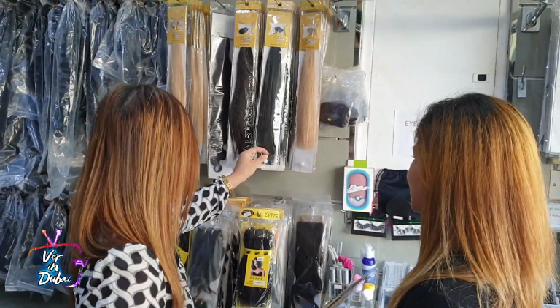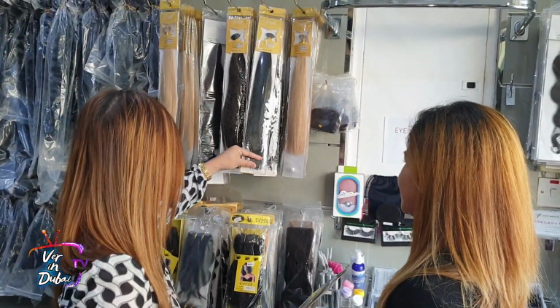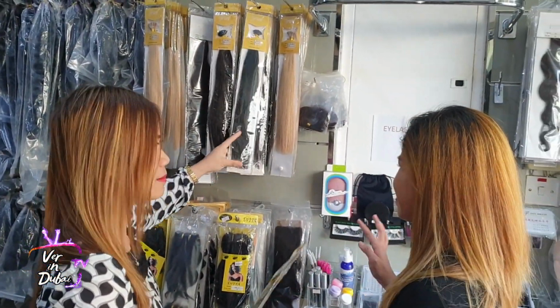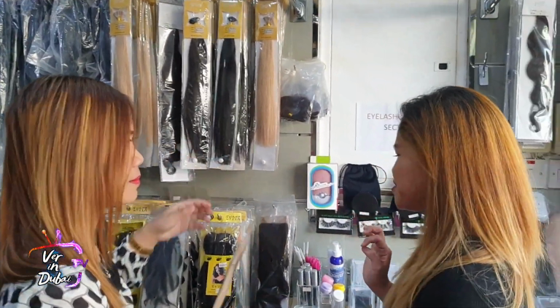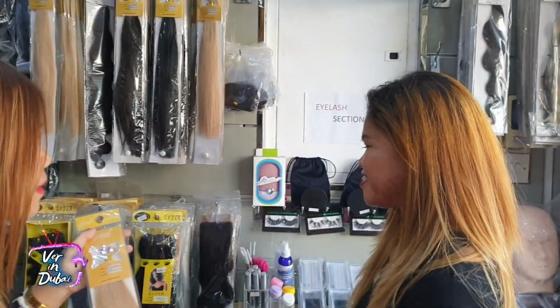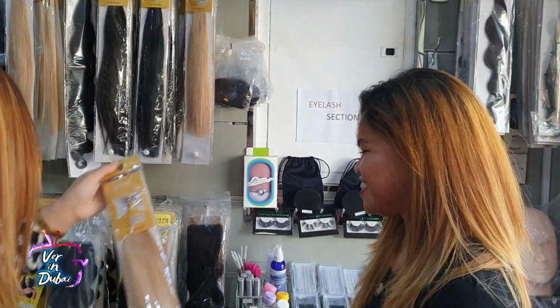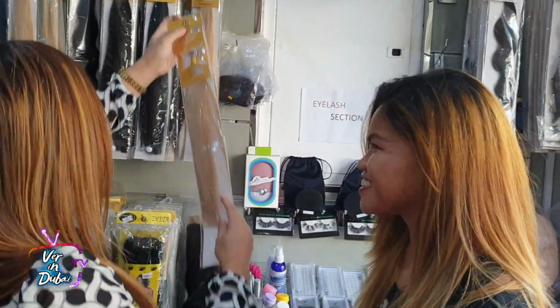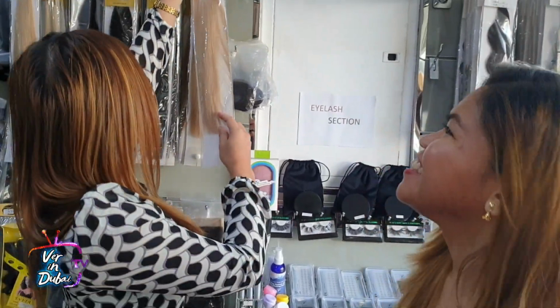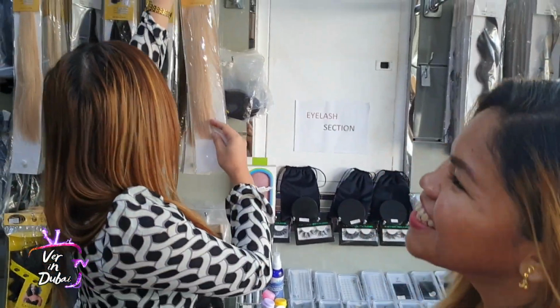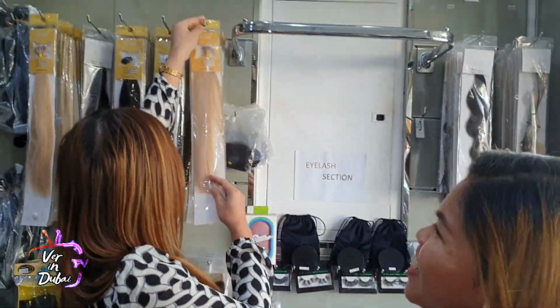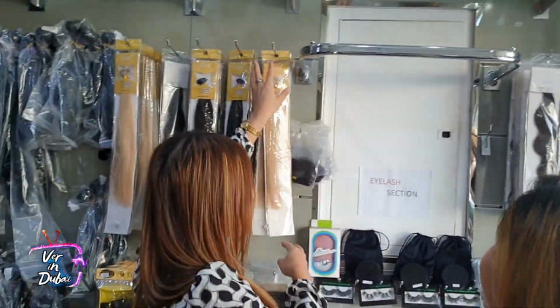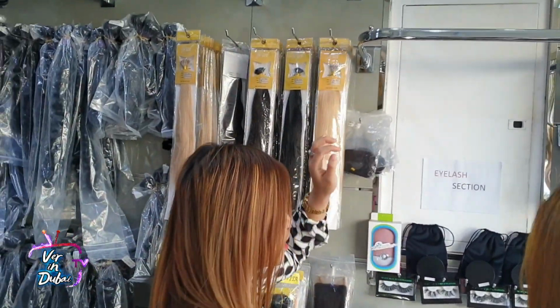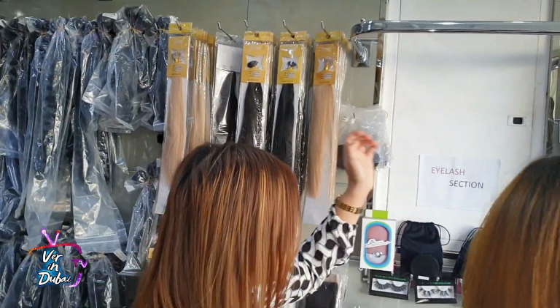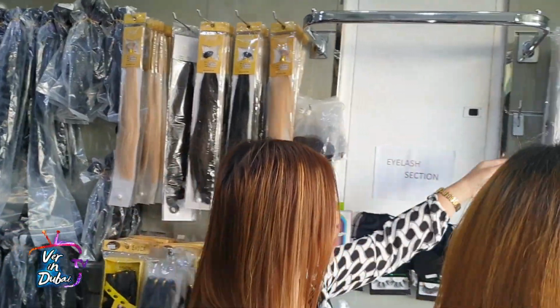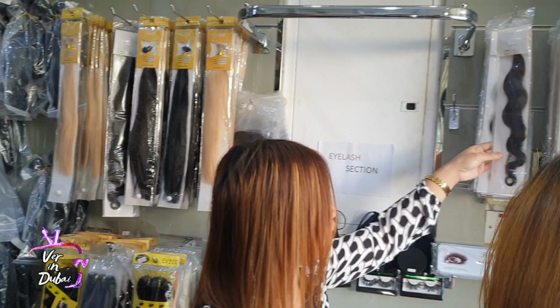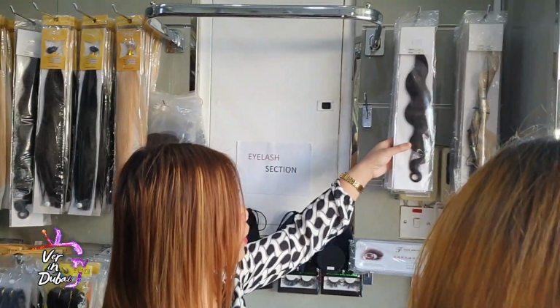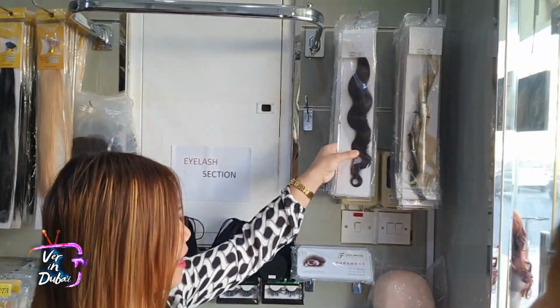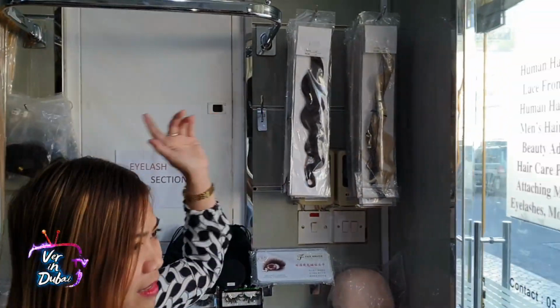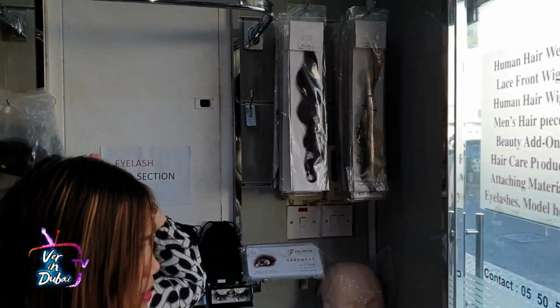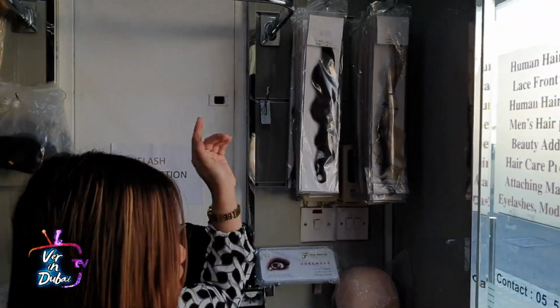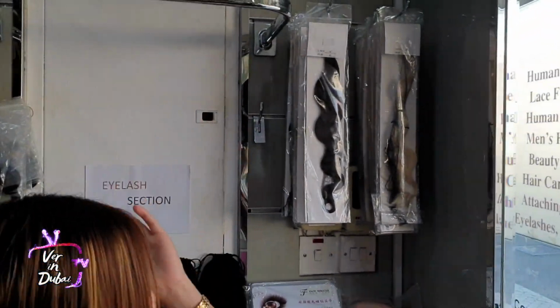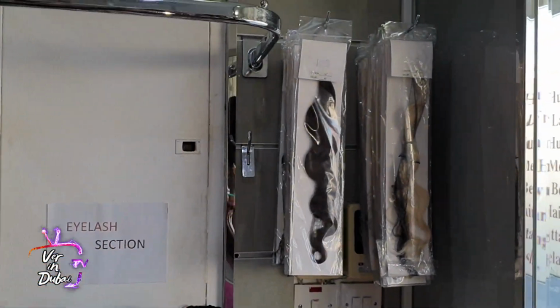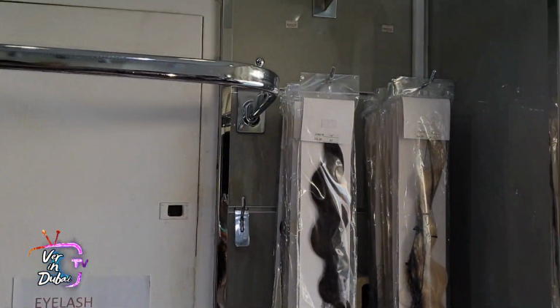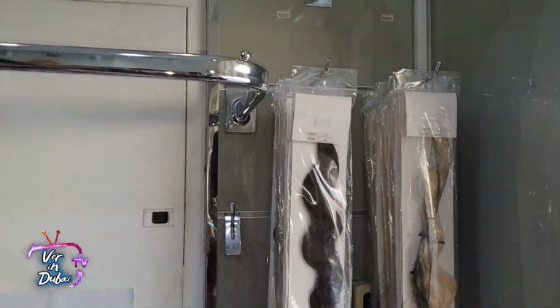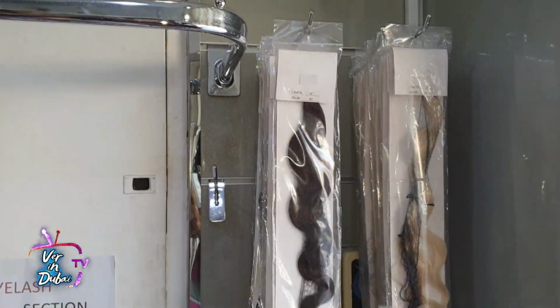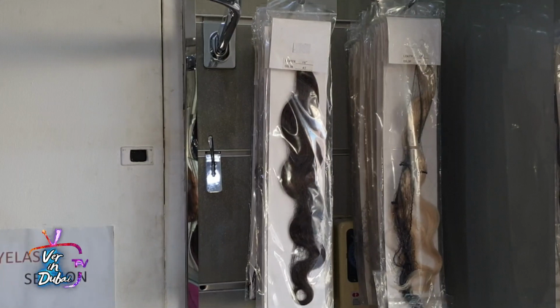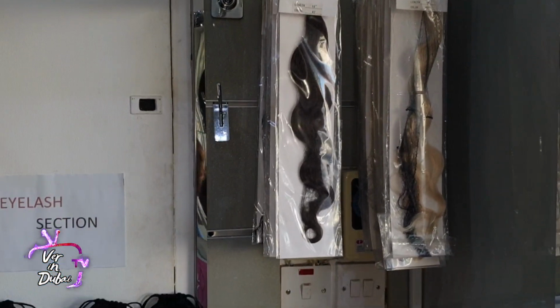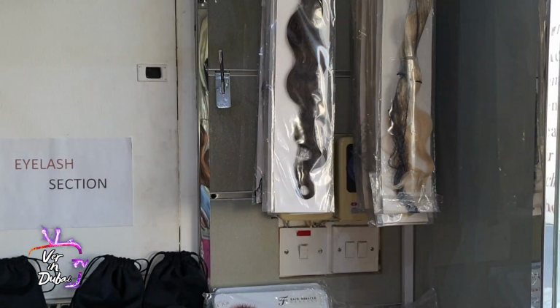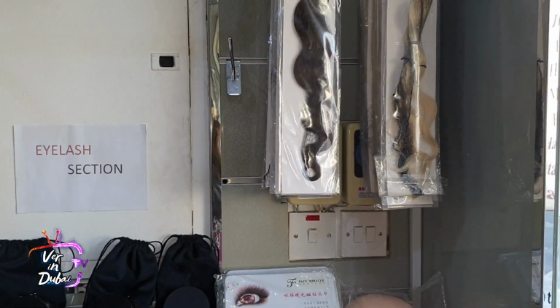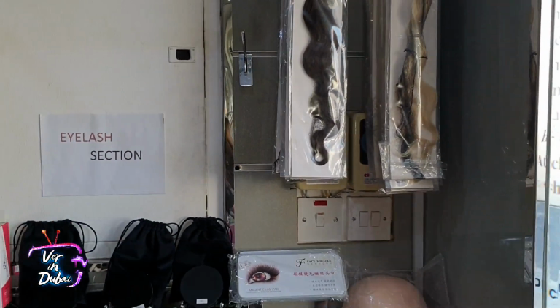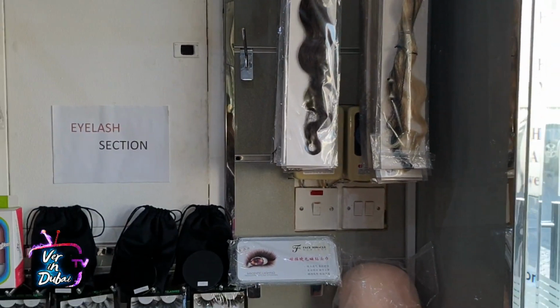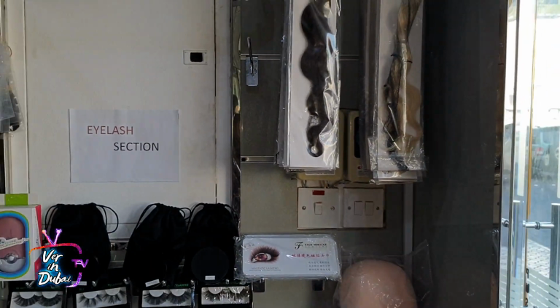What if I want a curly hair extension? Sure, we have curly hair extensions. We have all kinds — like wavy hair, the same thing. We also provide the colors, lengths, and everything at a very reasonable and best price for you.